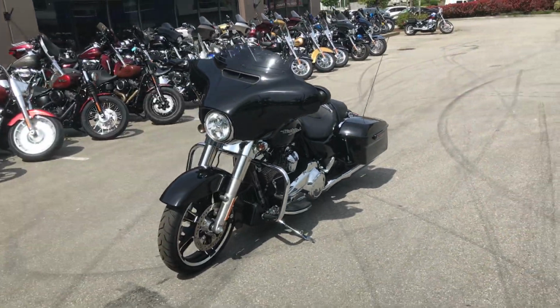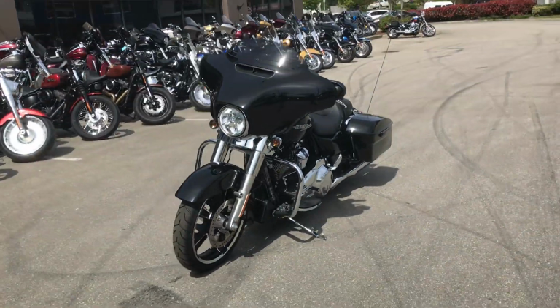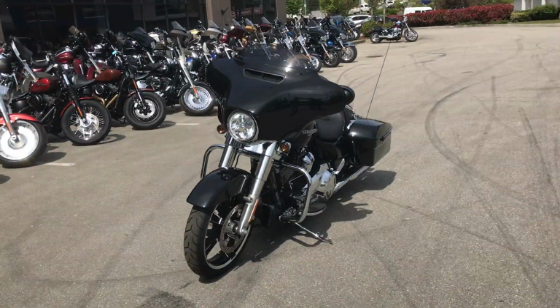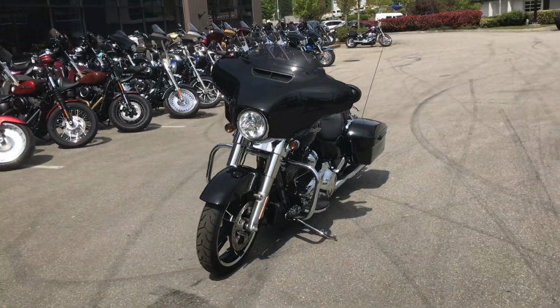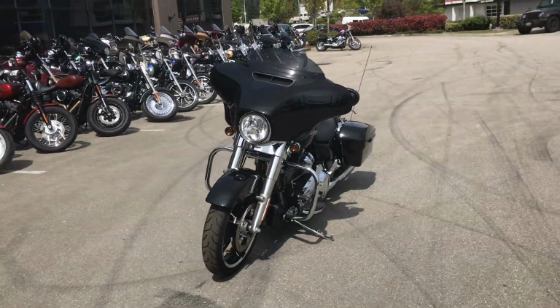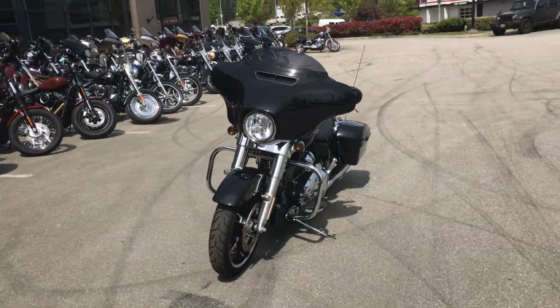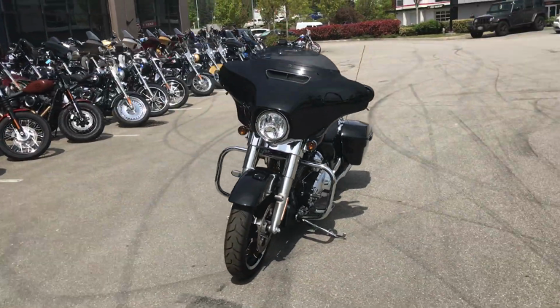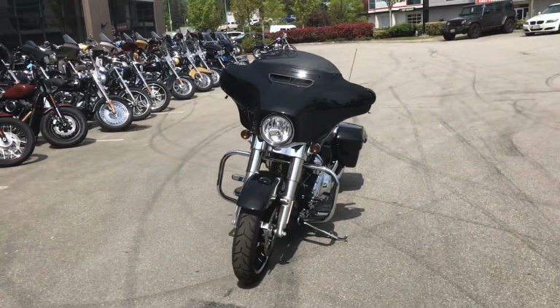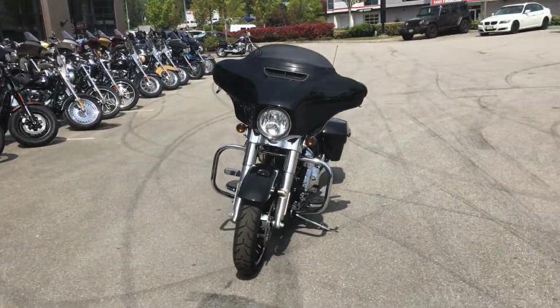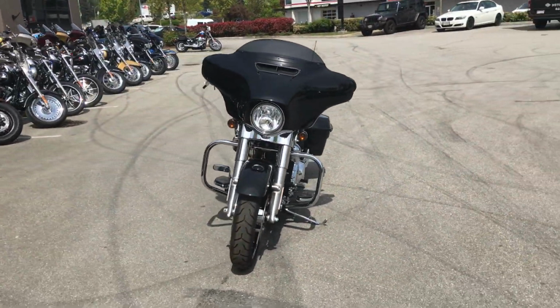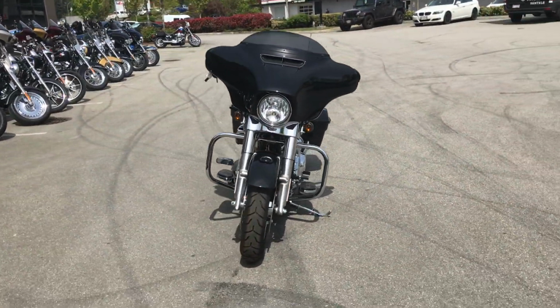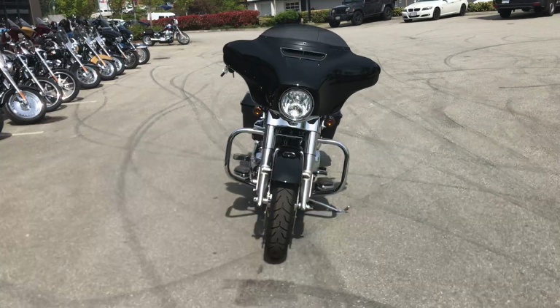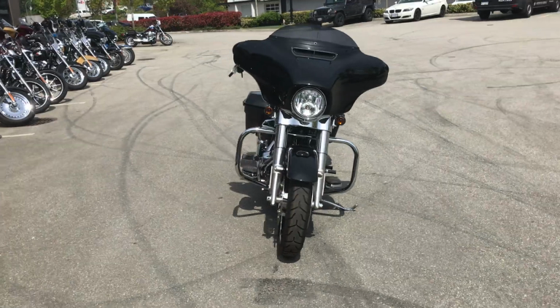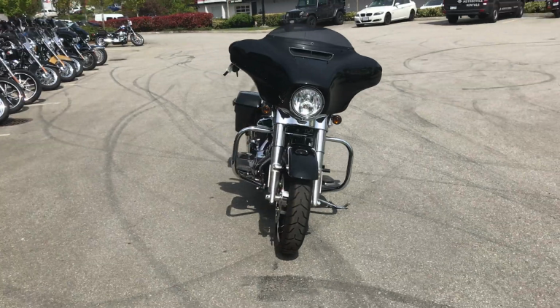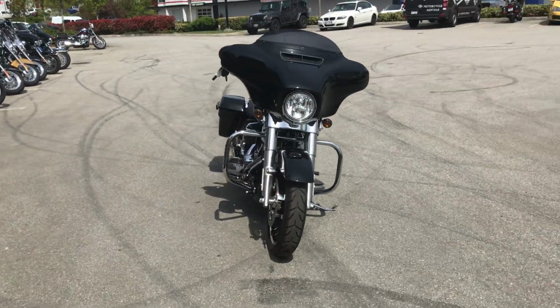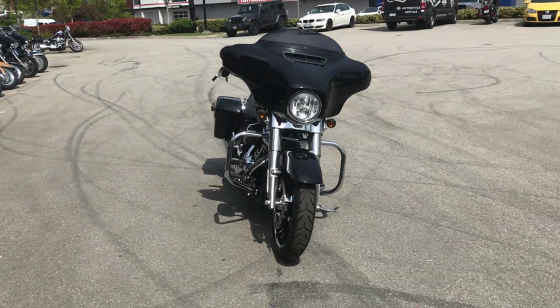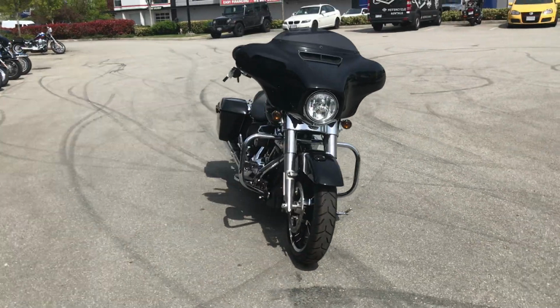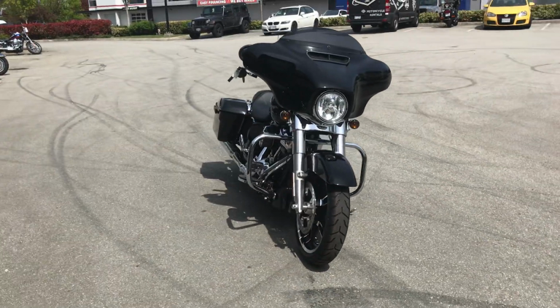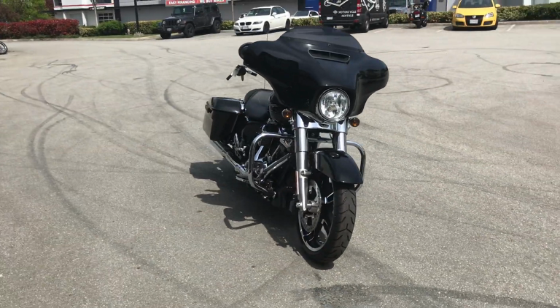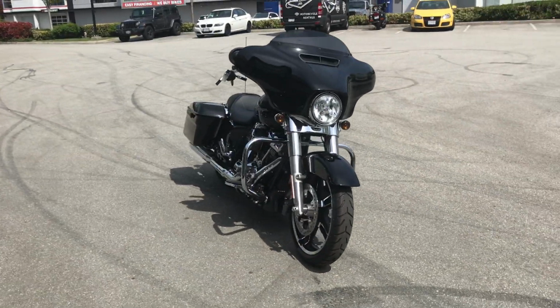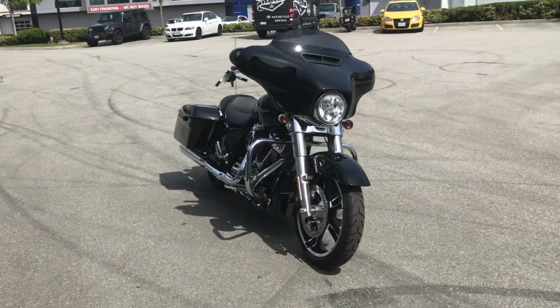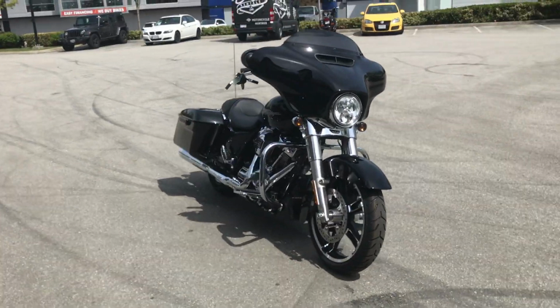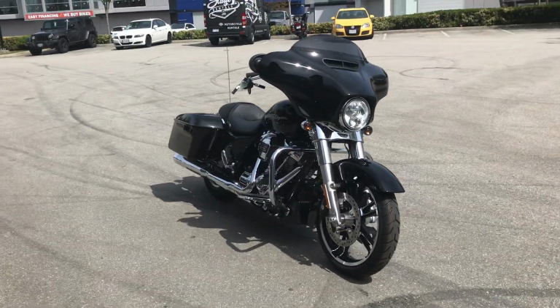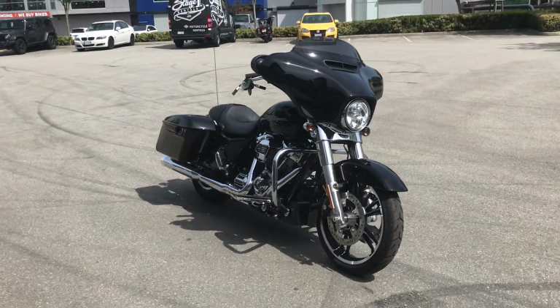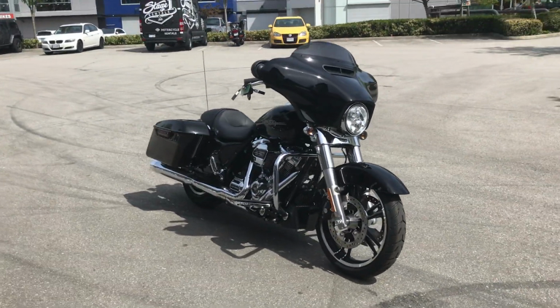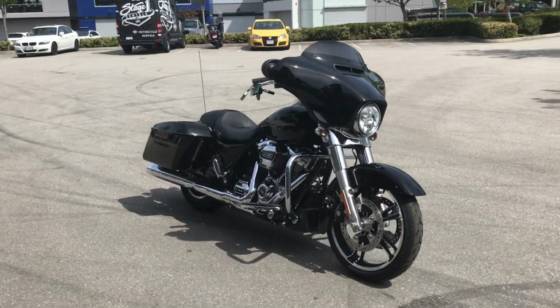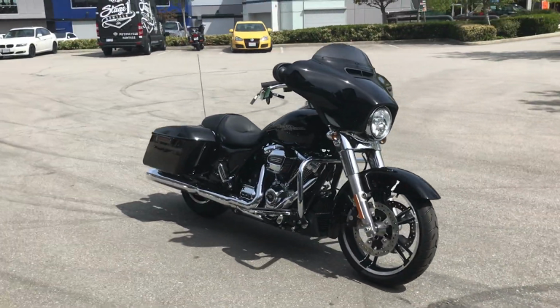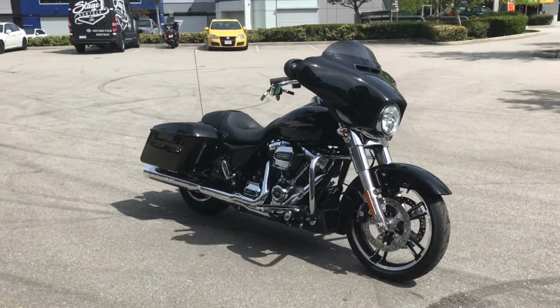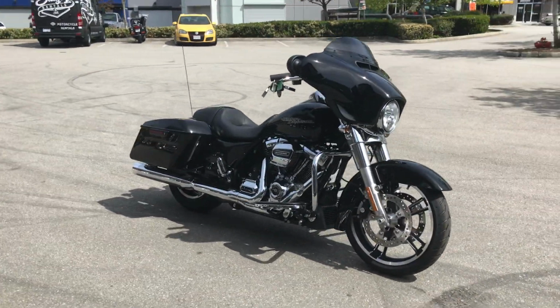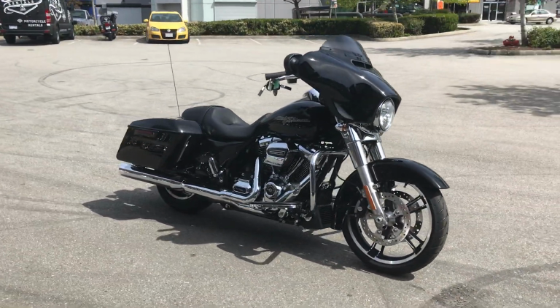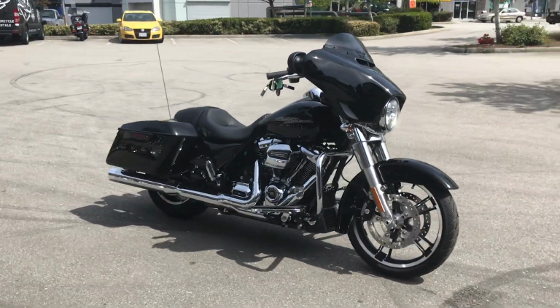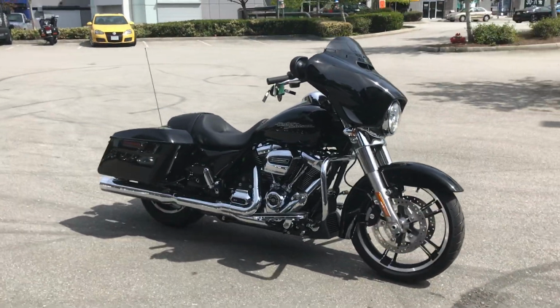This bike is available here every day for test rides. Want to try it out? Give us a call at Barnes Harley-Davidson.